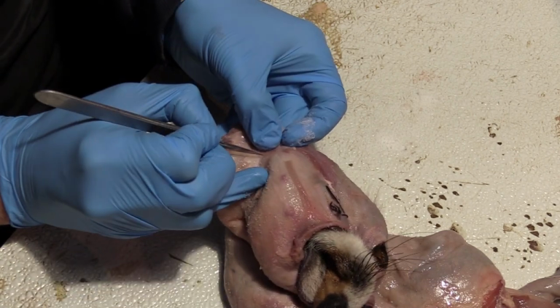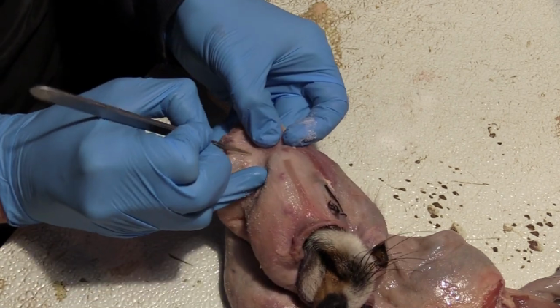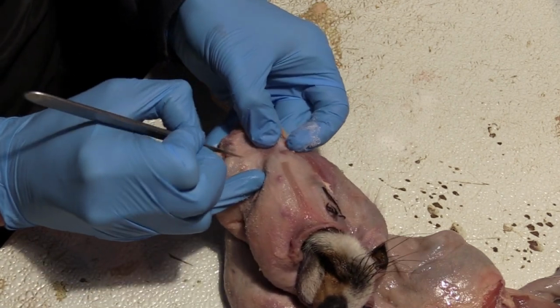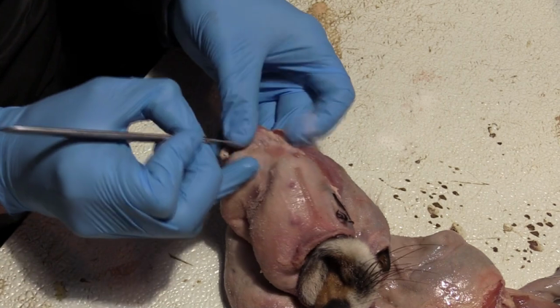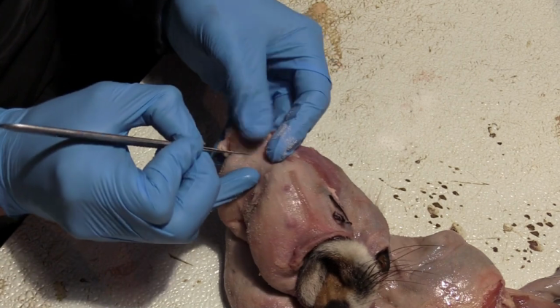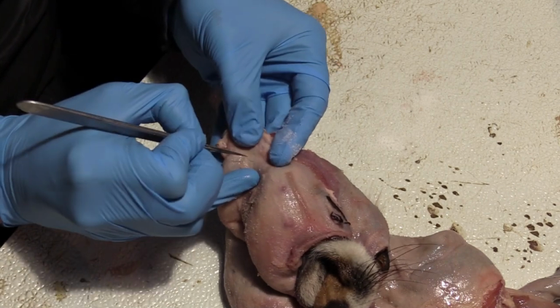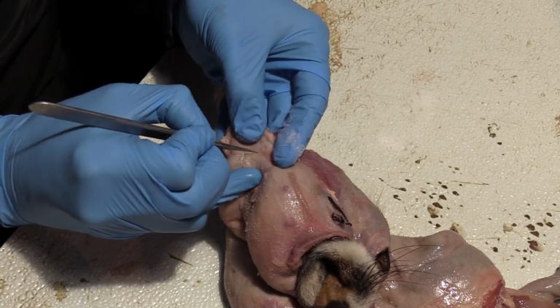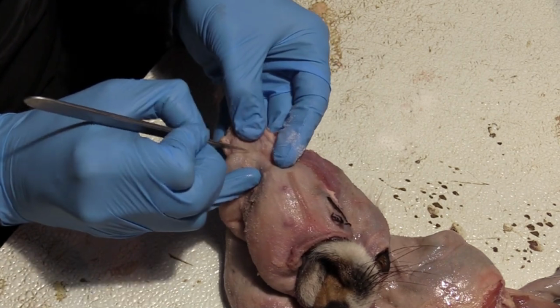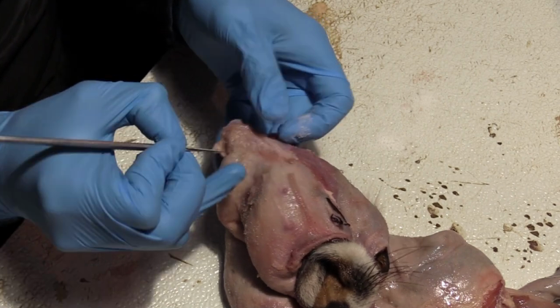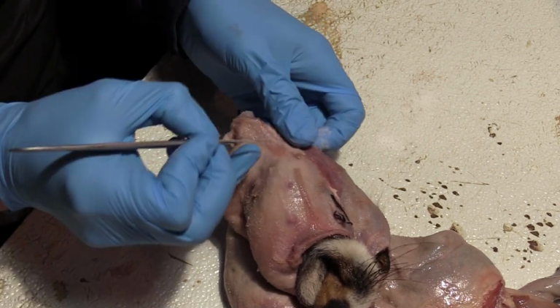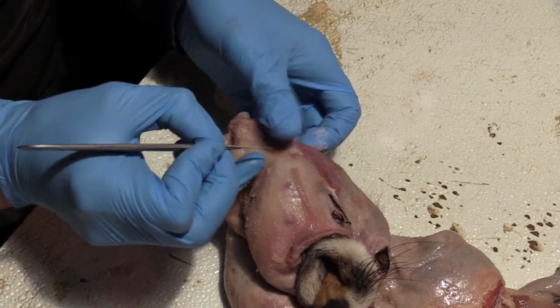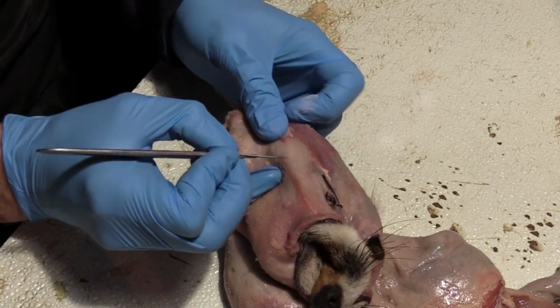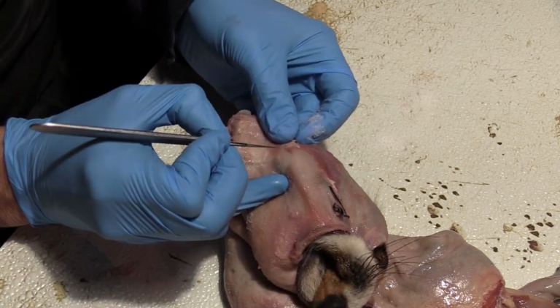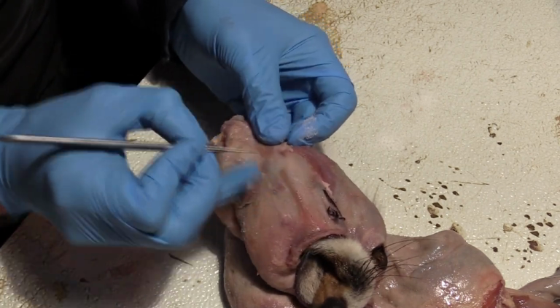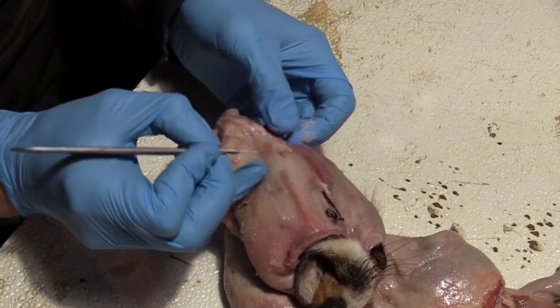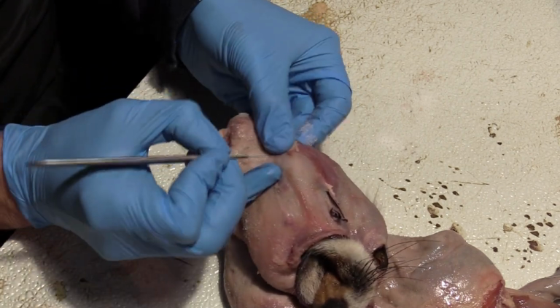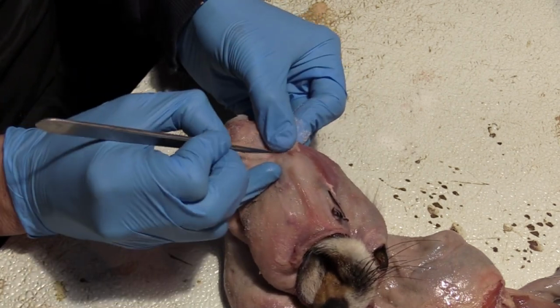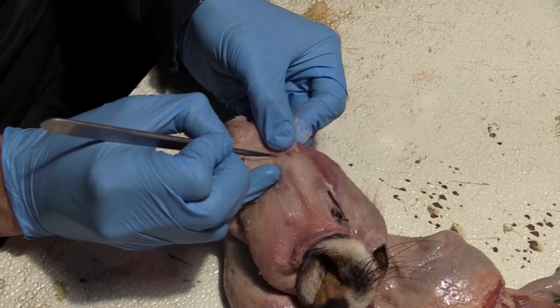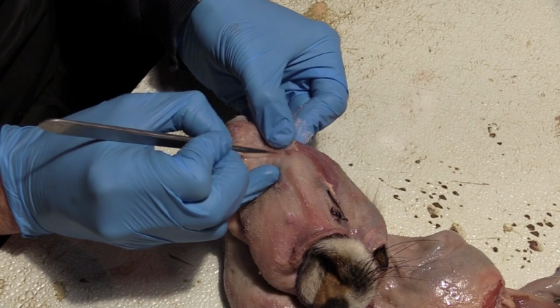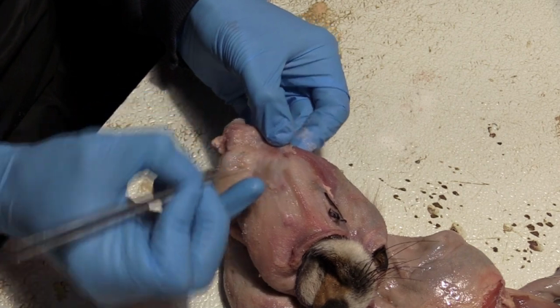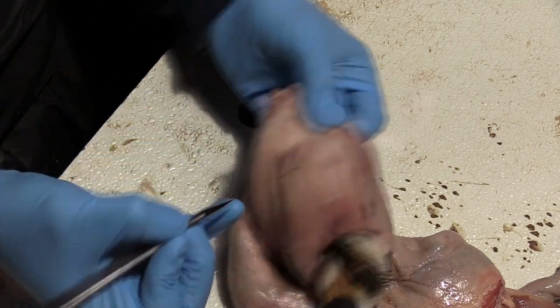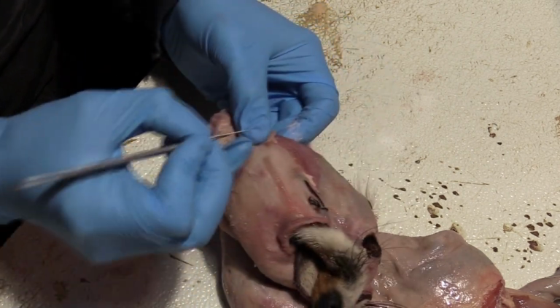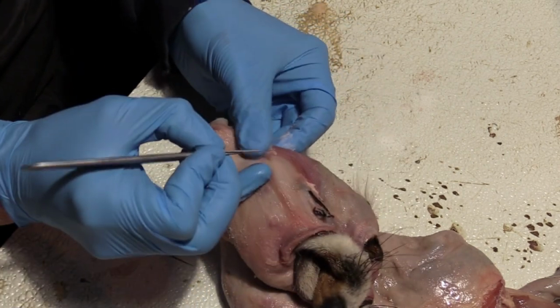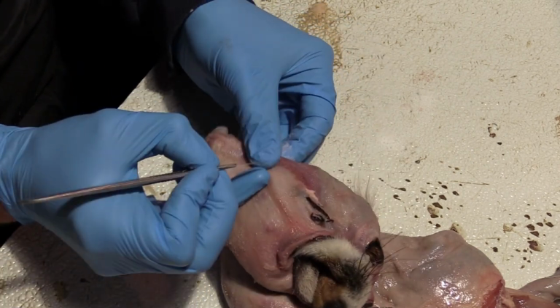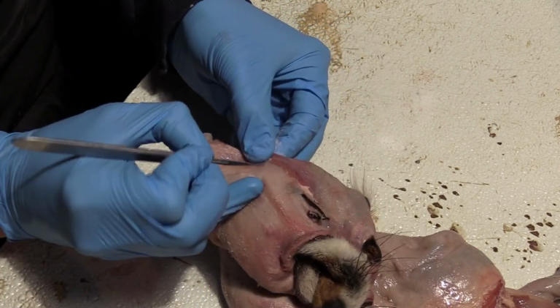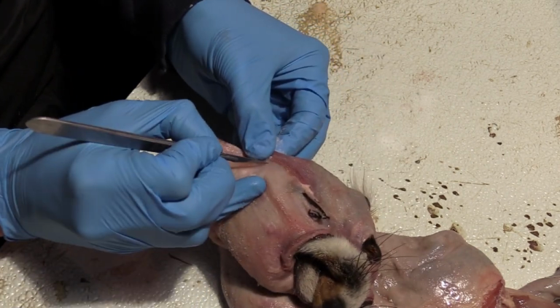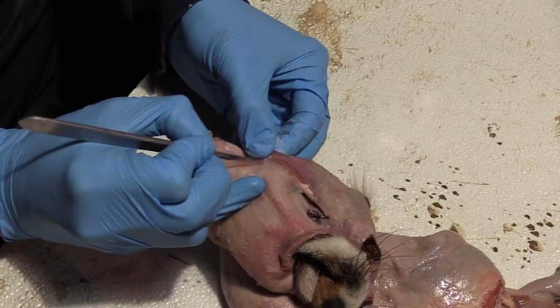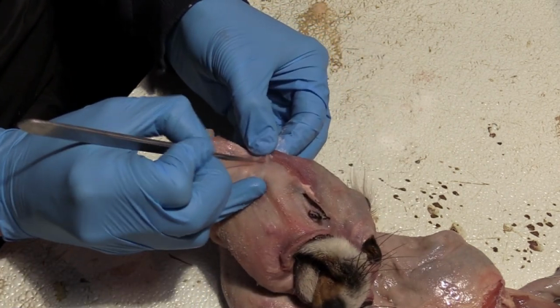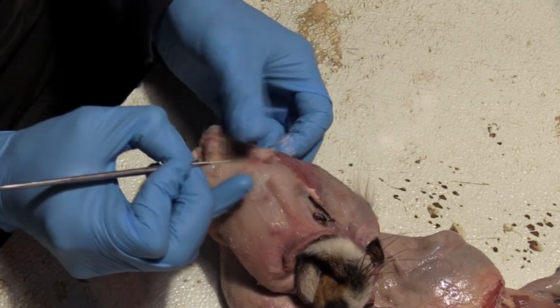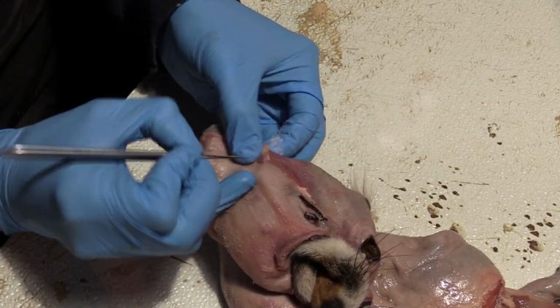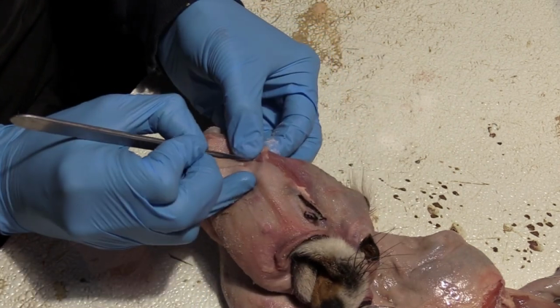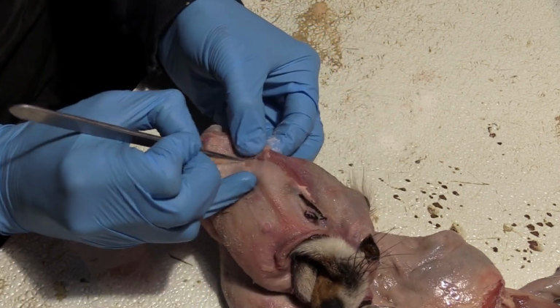There's only one way to figure this out and that's to get in there, and you're going to run the risk of cutting a few holes. But this is just a wall hanger — I'm not doing full taxidermy on this.